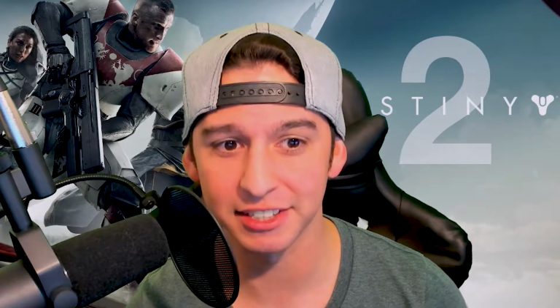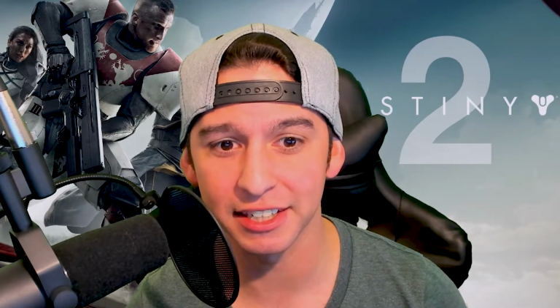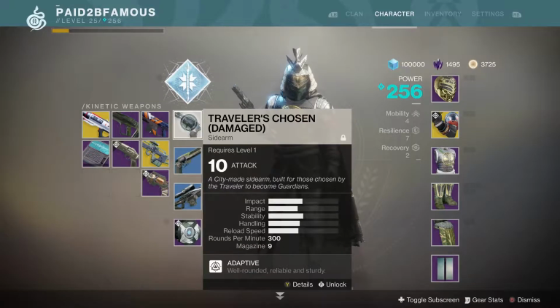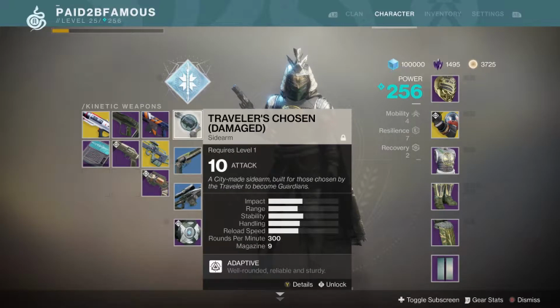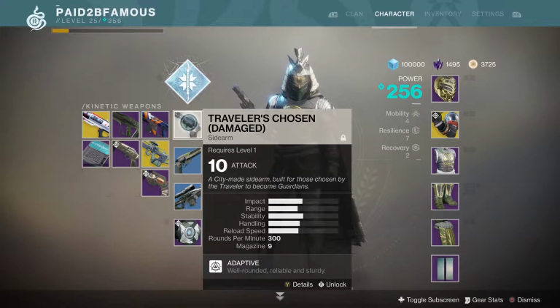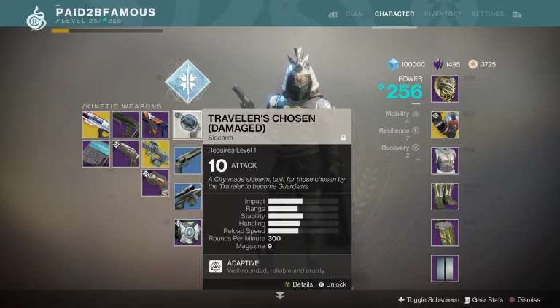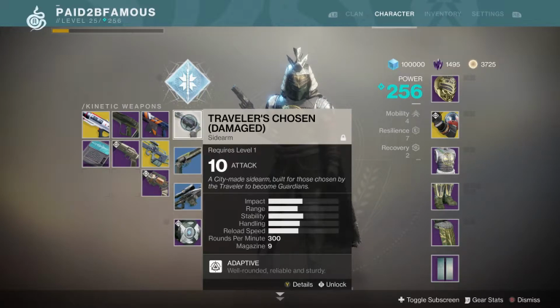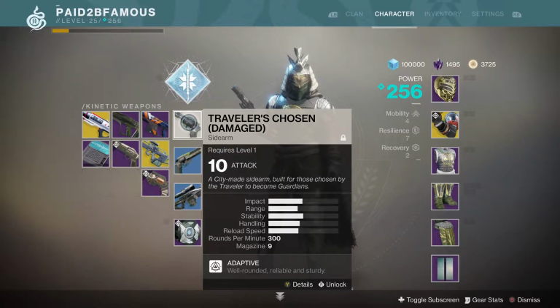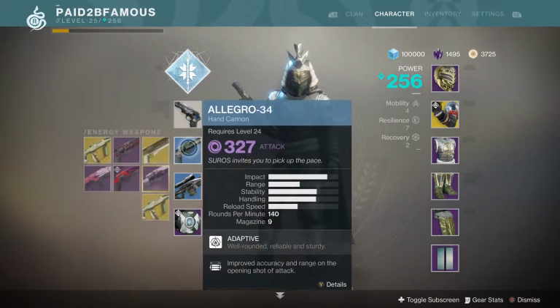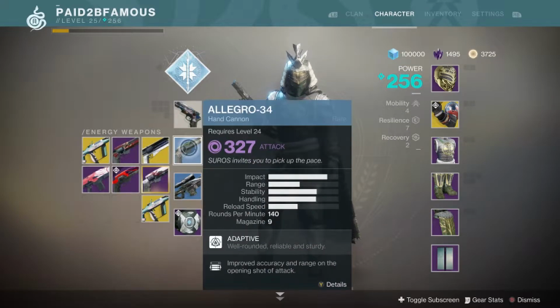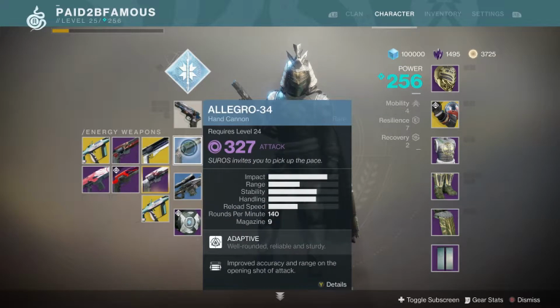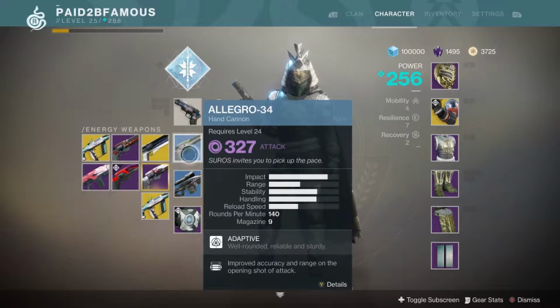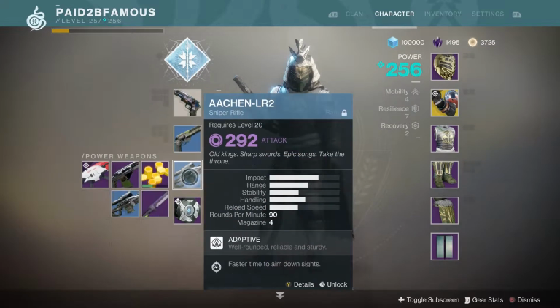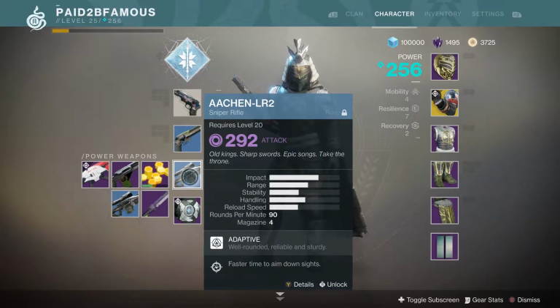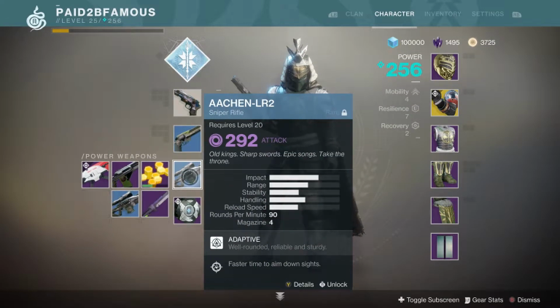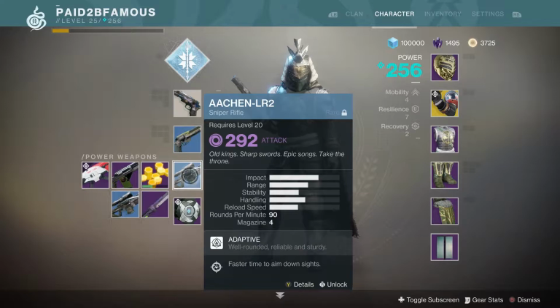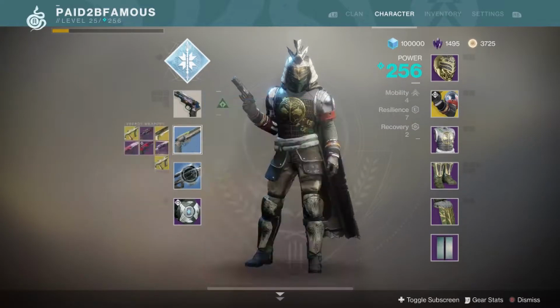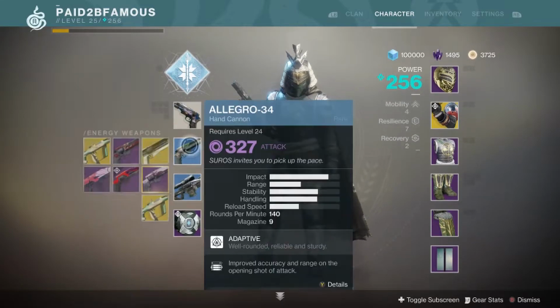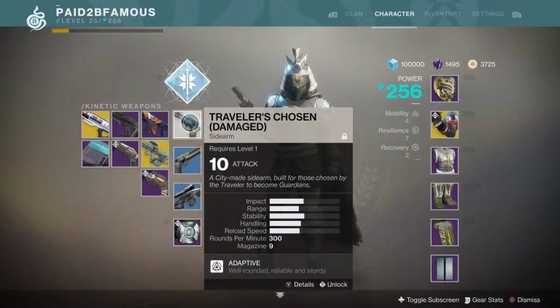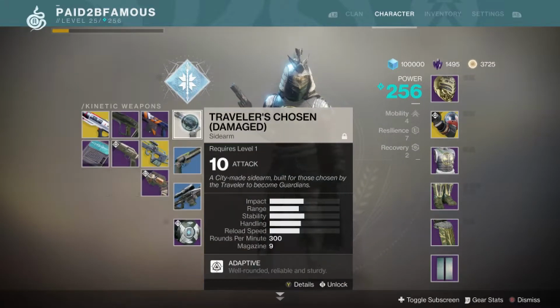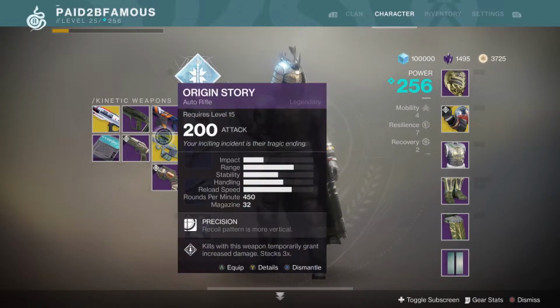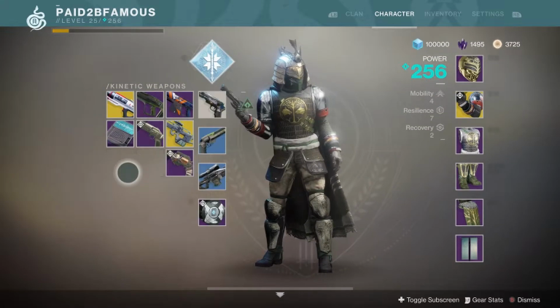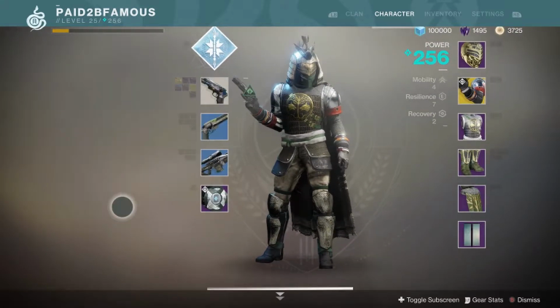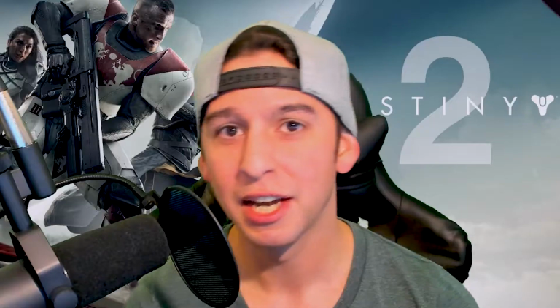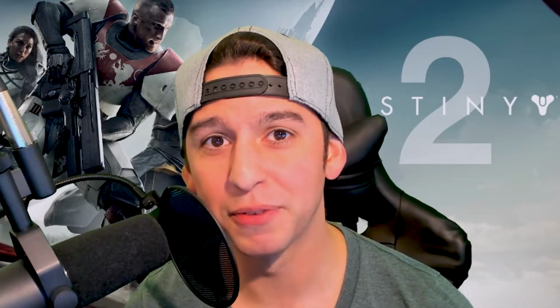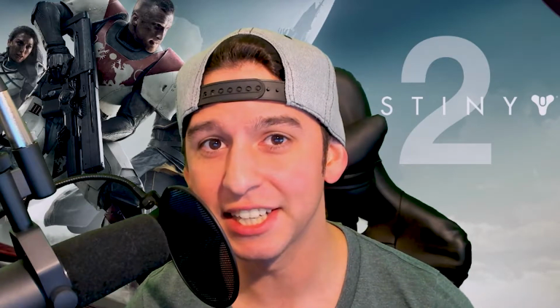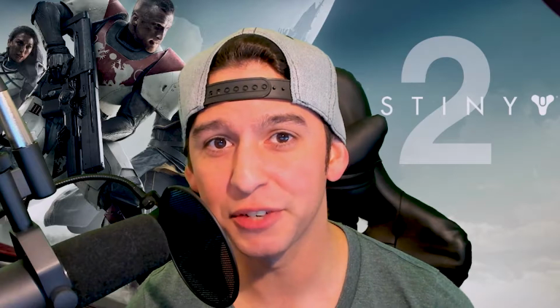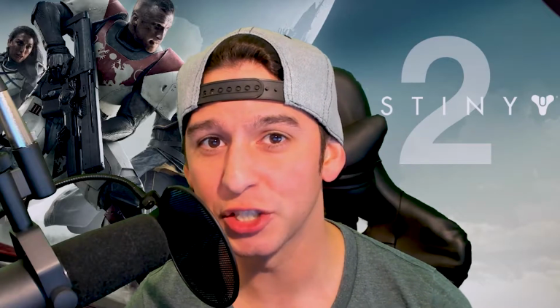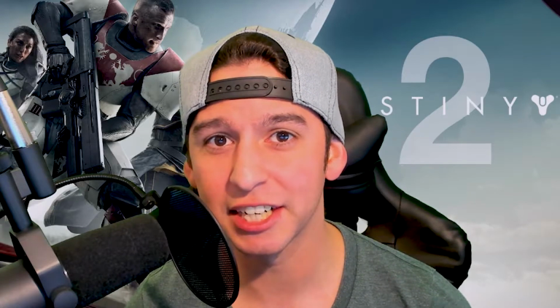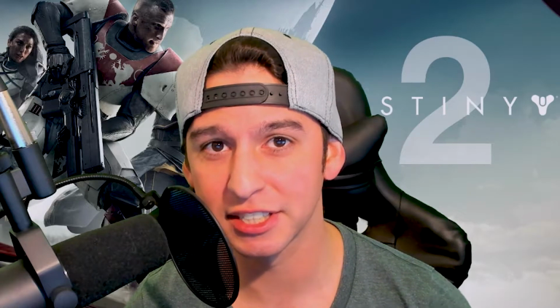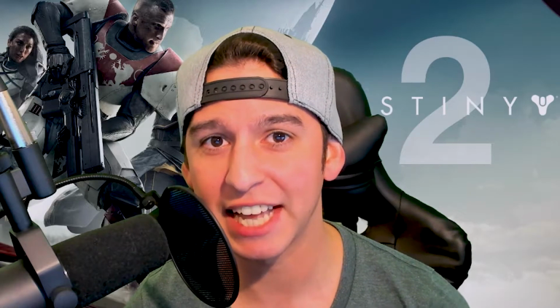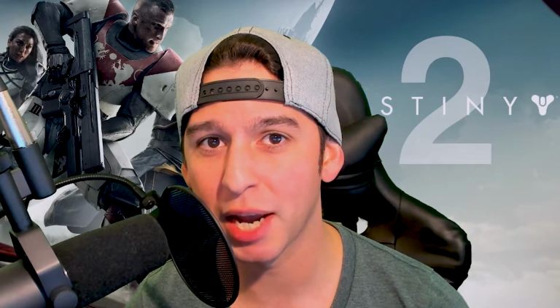As you can see, I got a Traveler's Chosen (parentheses damaged), the Allegro 34, and the Aachen LR2 — using blue weapons and one white weapon in Crimson Doubles. But before we get into this video, if you guys are new to this channel, be sure to smack that subscribe button.